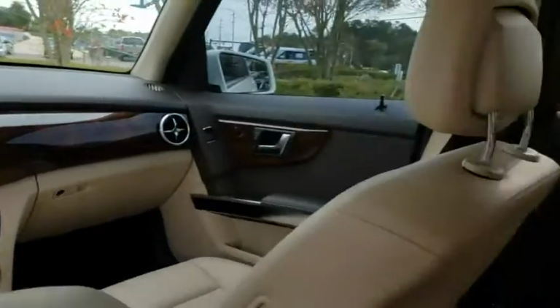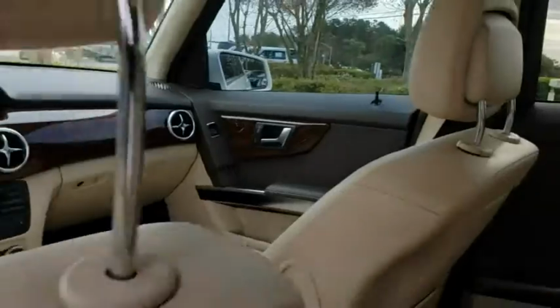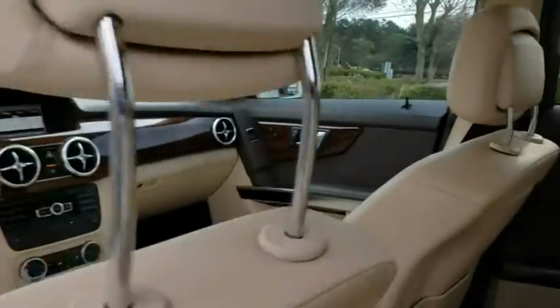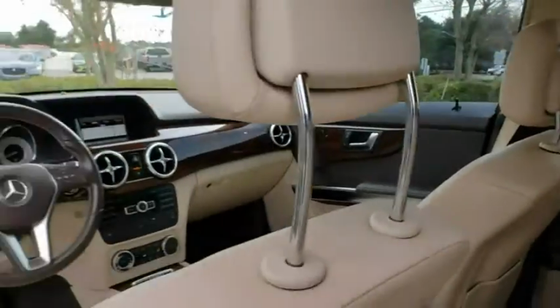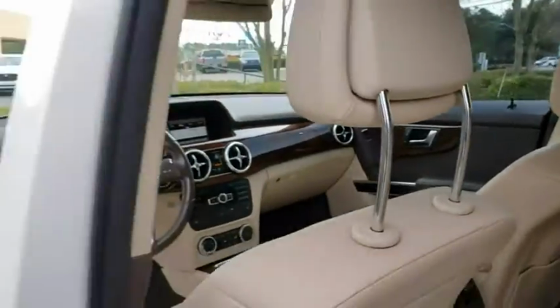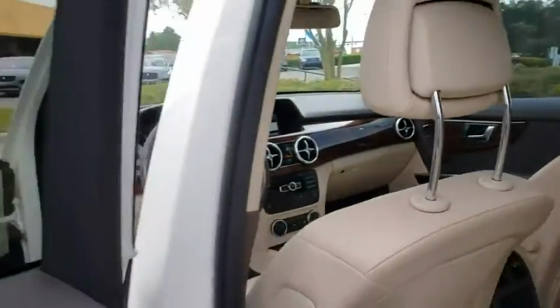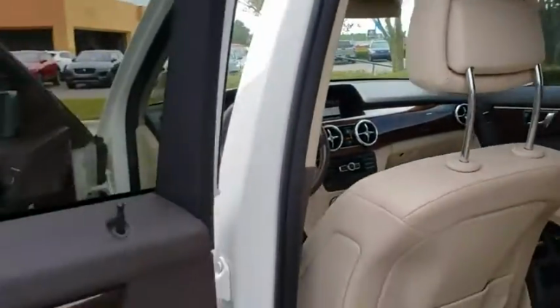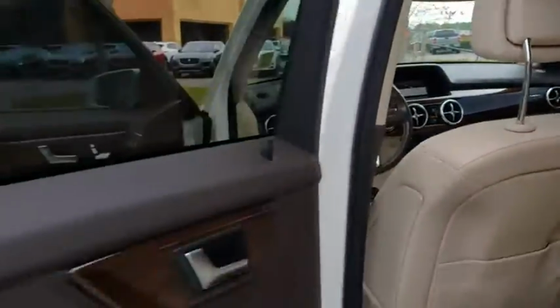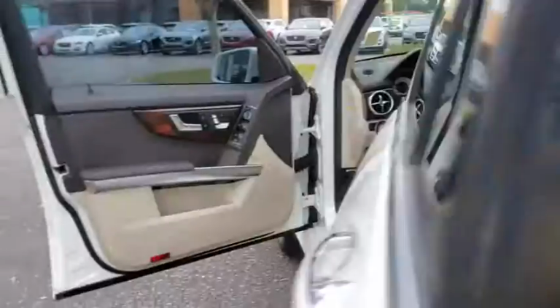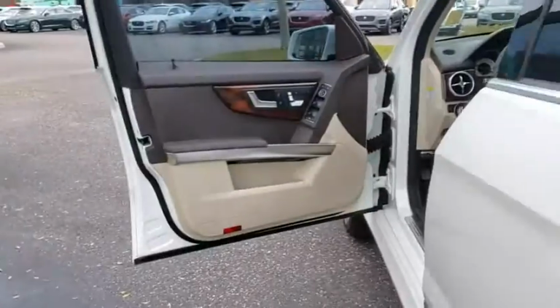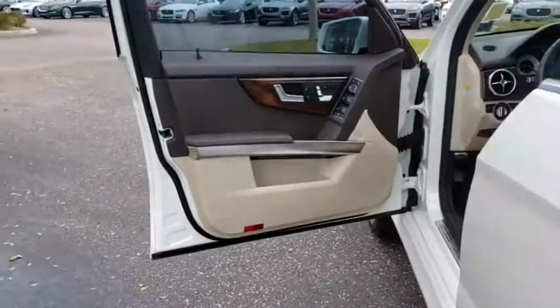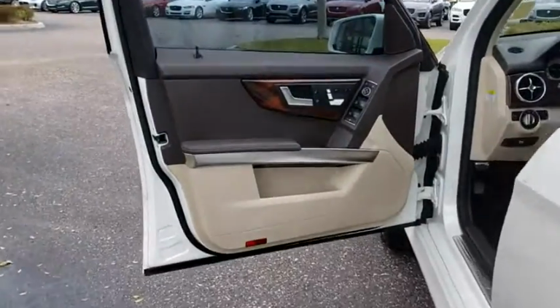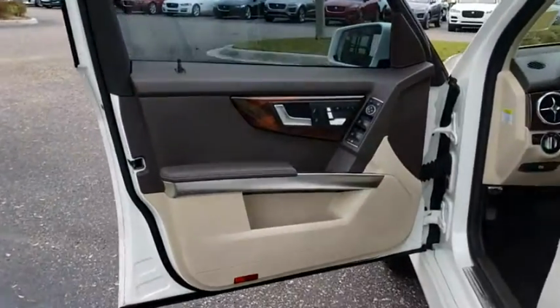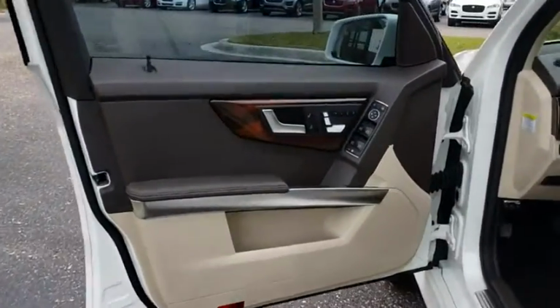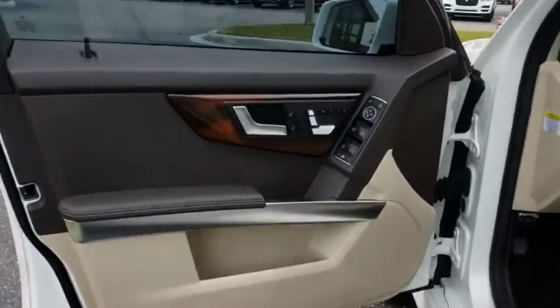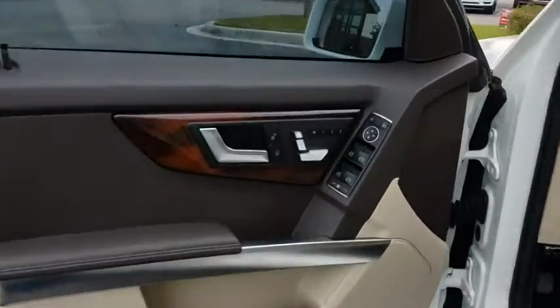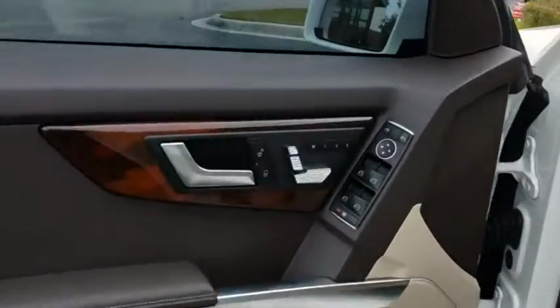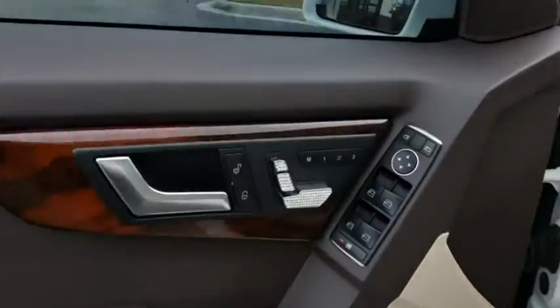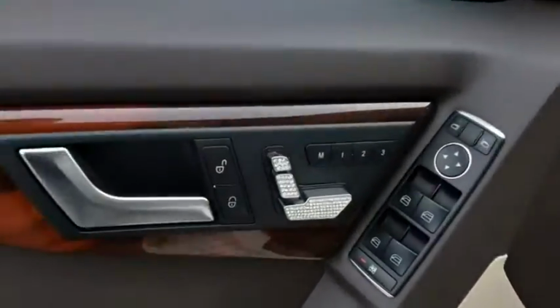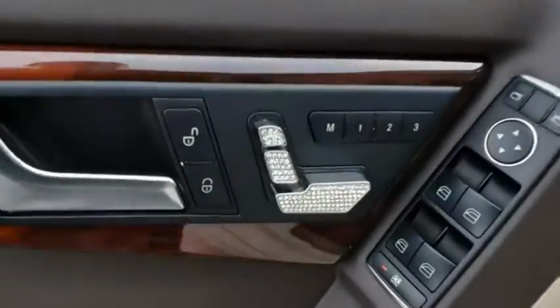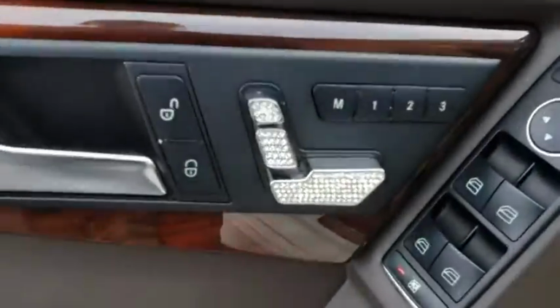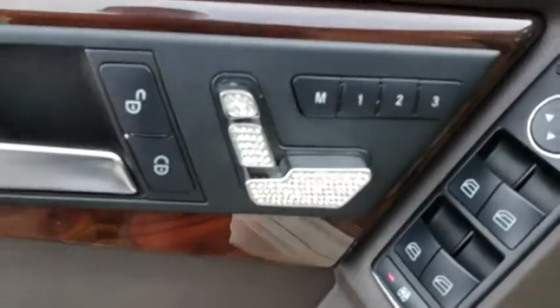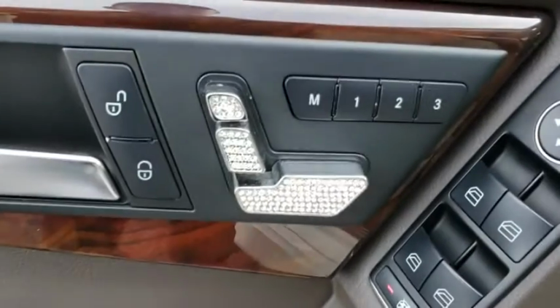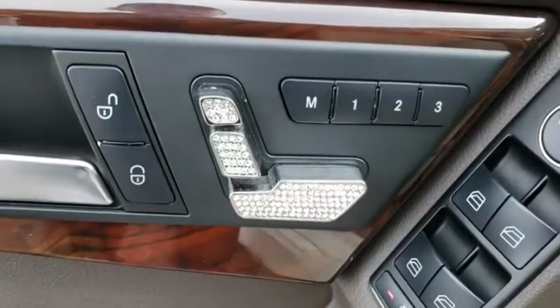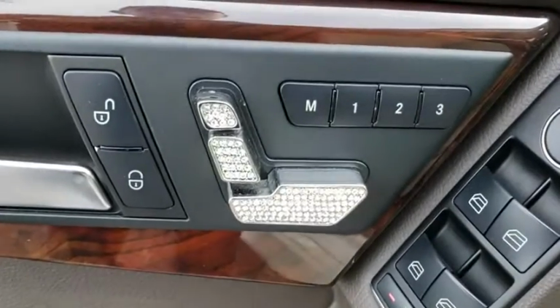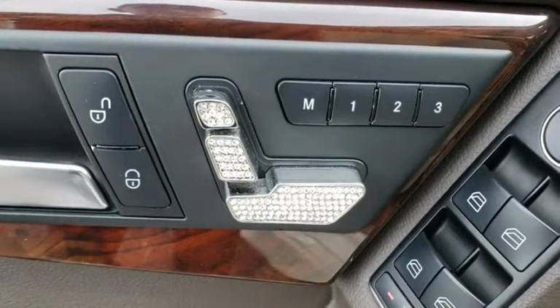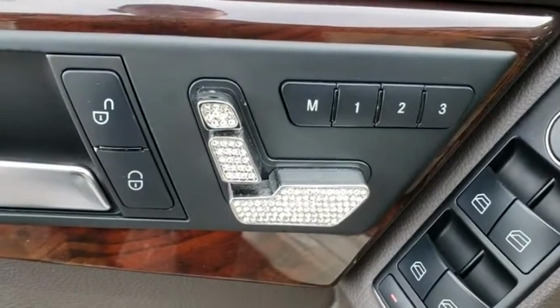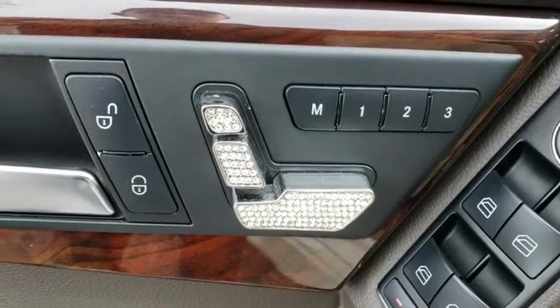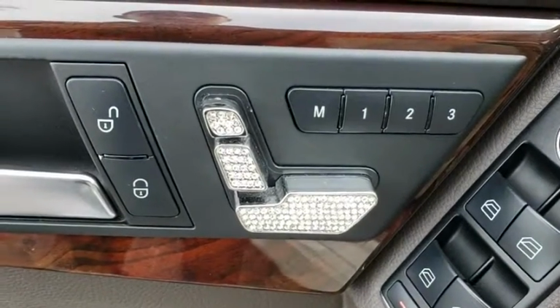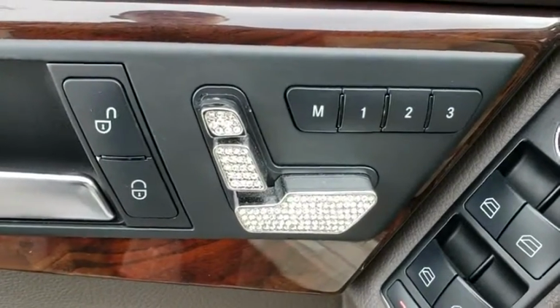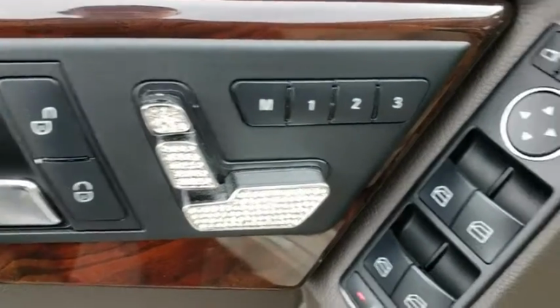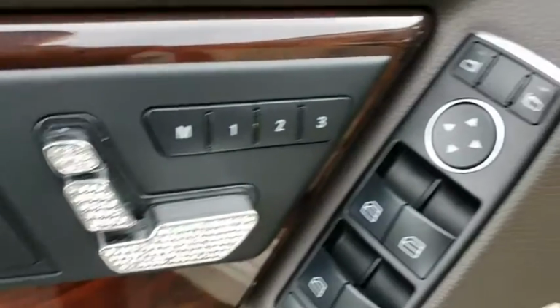Rear defrost, AM-FM stereo radio, climate control, CD player, security system, power windows. Come take a test drive today.